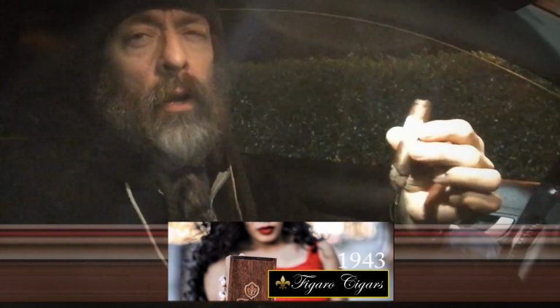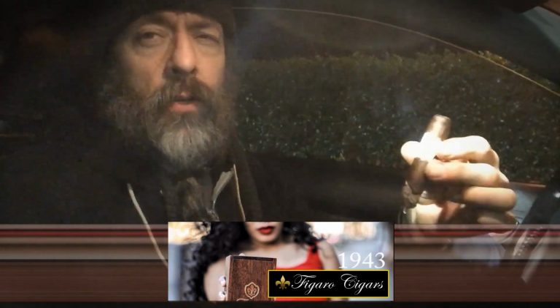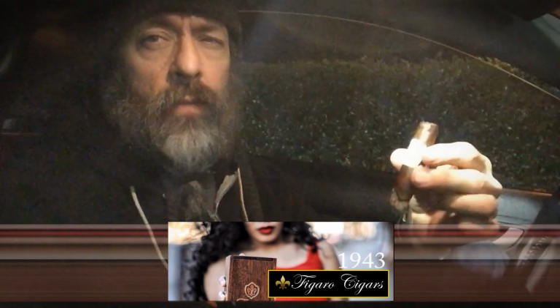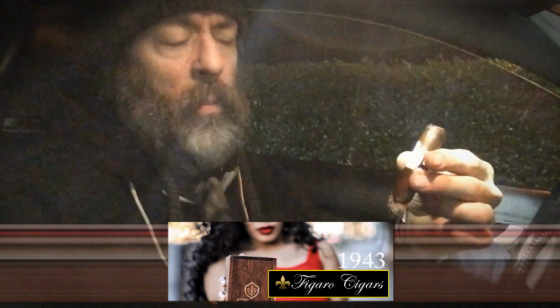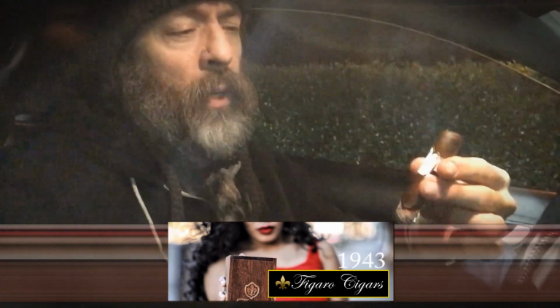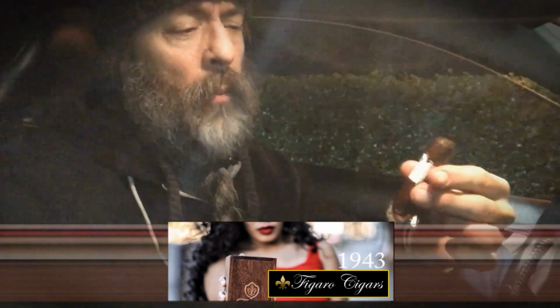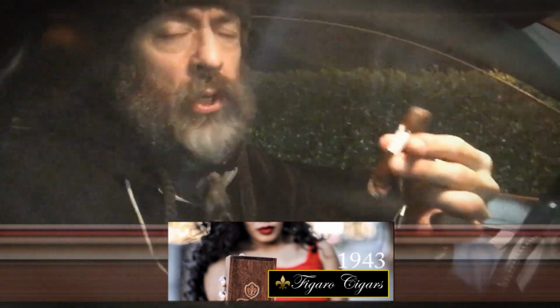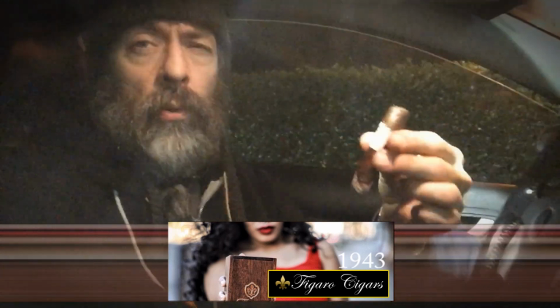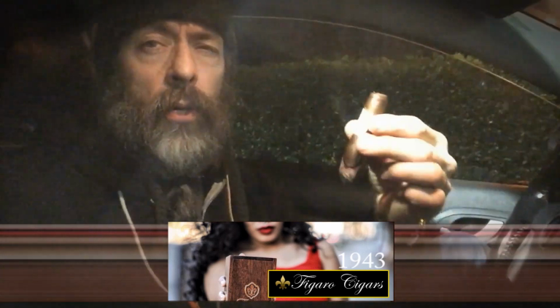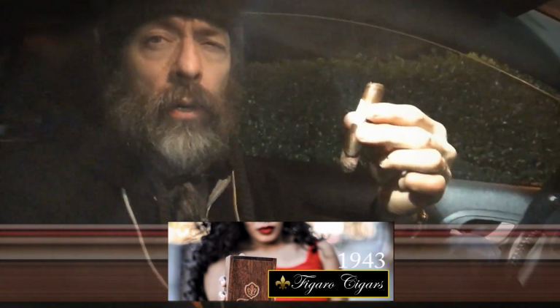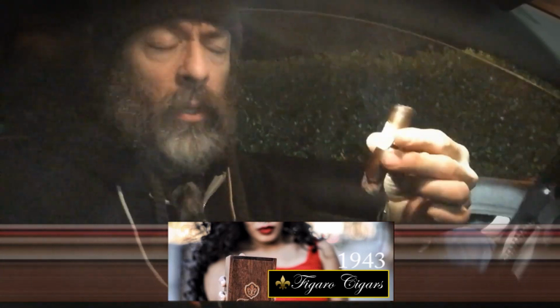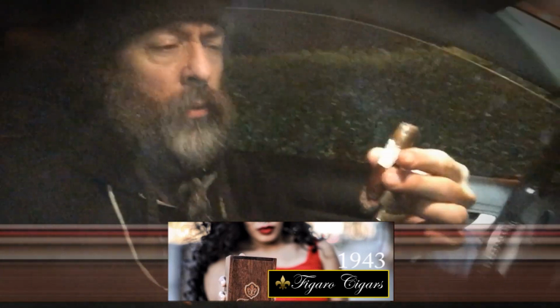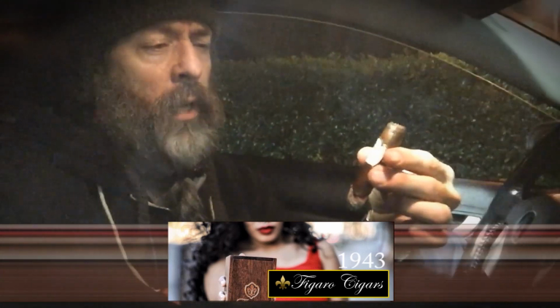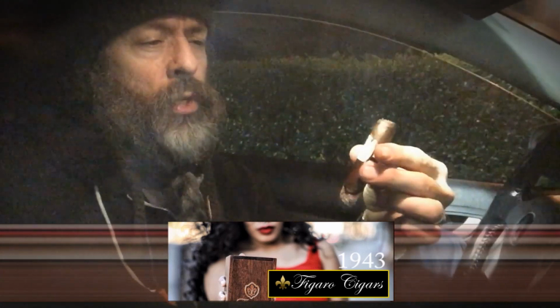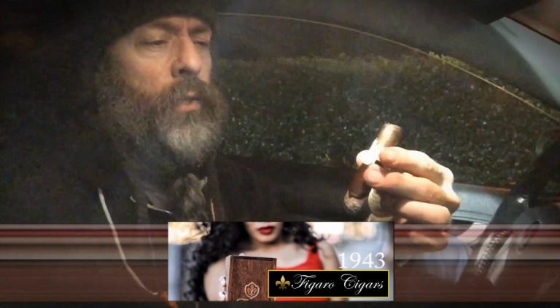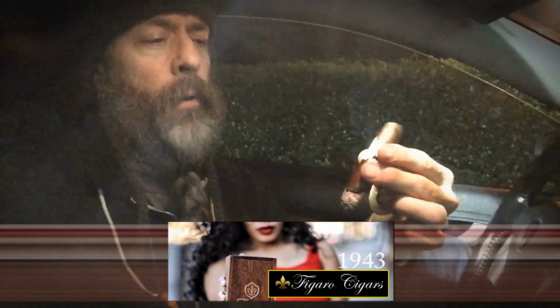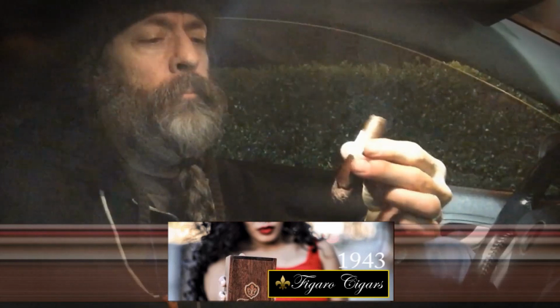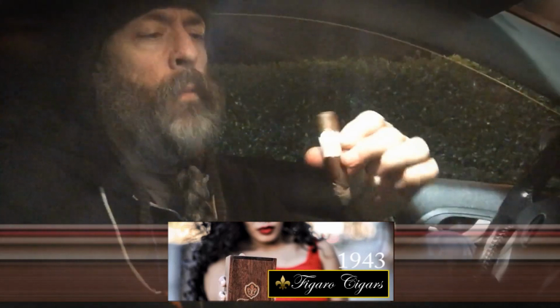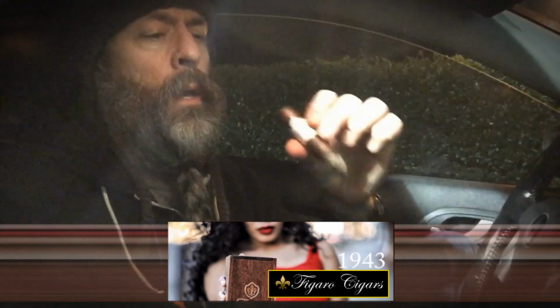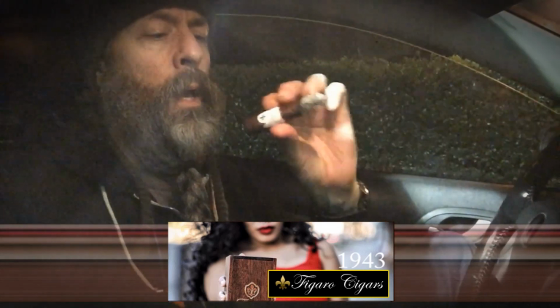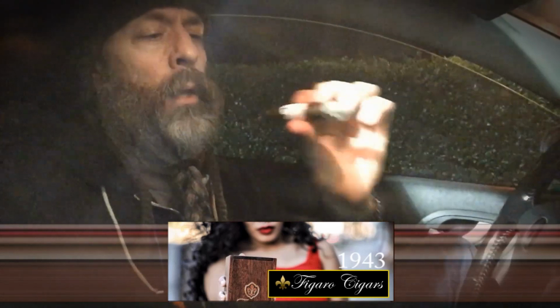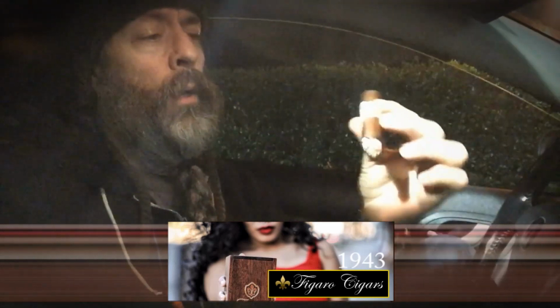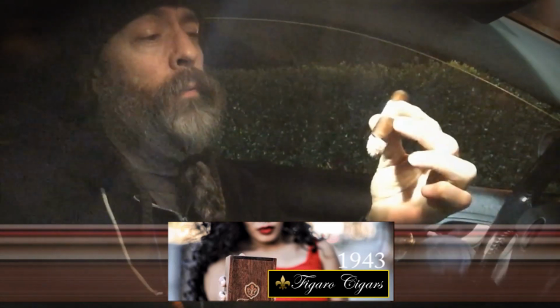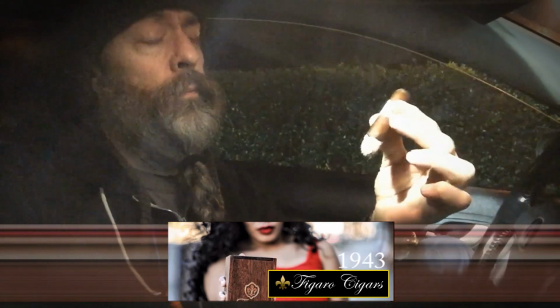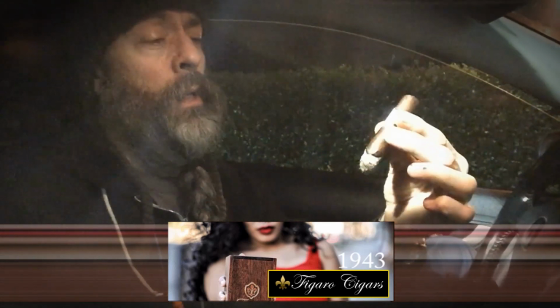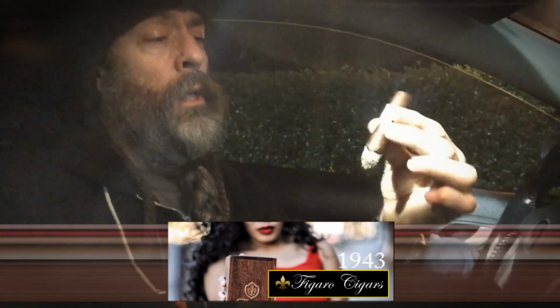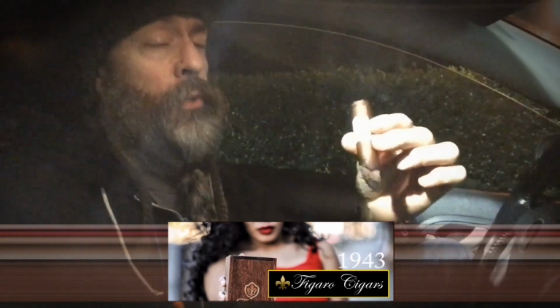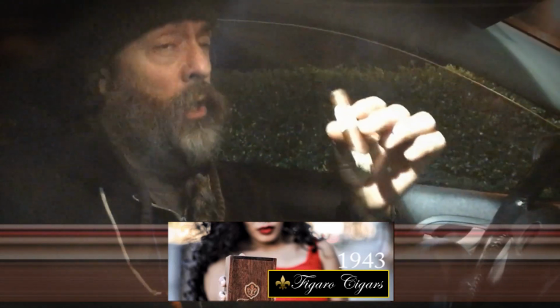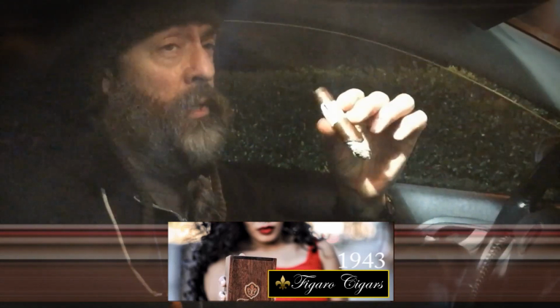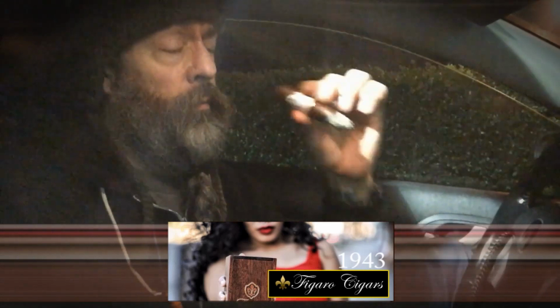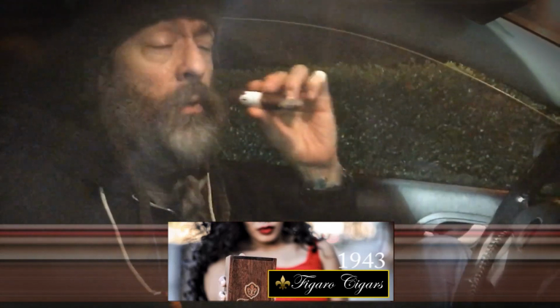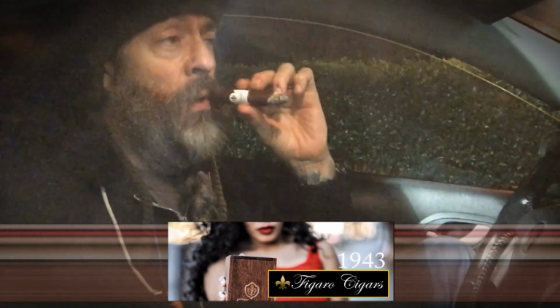Alright guys, thanks for popping in. I appreciate you sharing a little bit of your time to check this out. It's a great smoke.